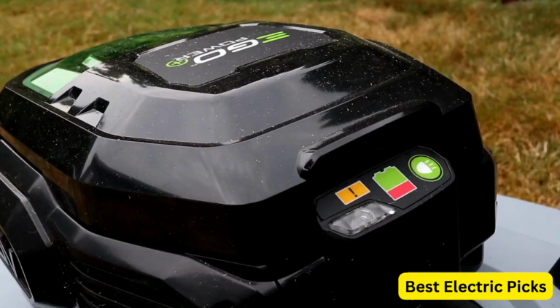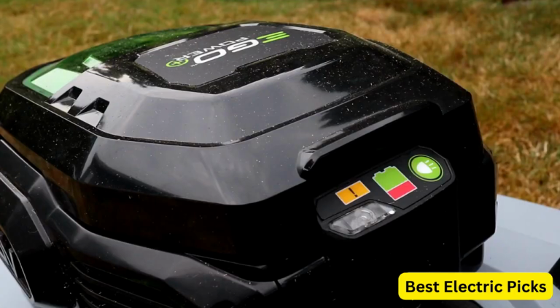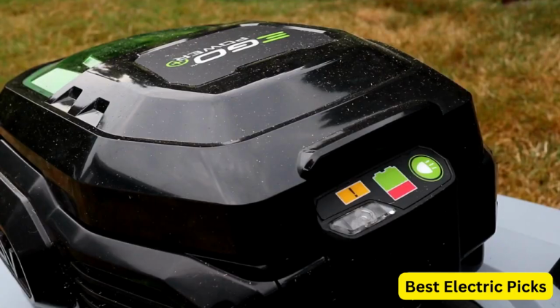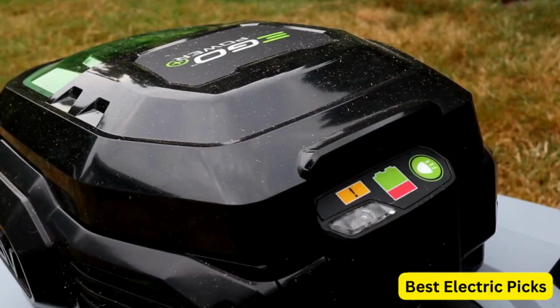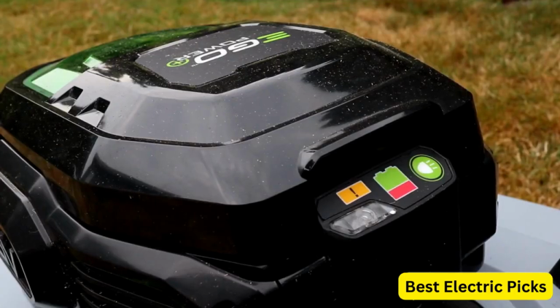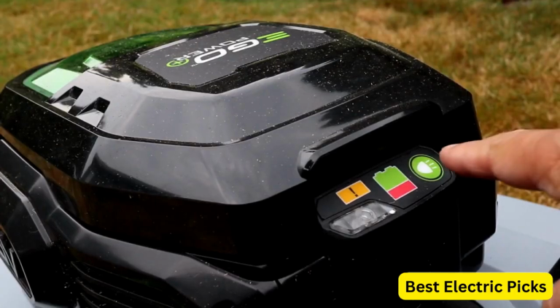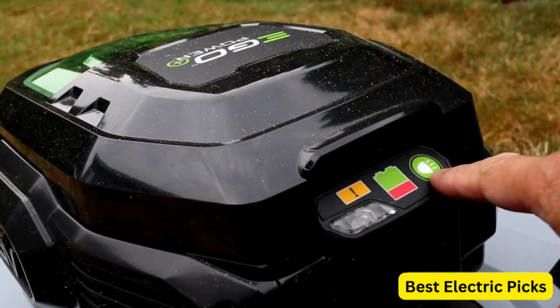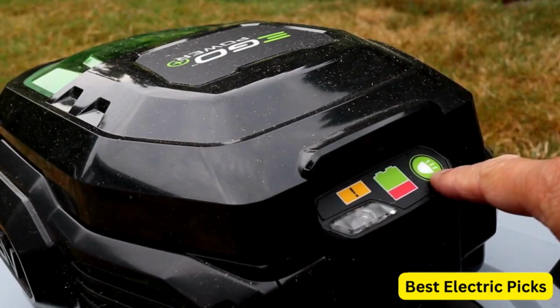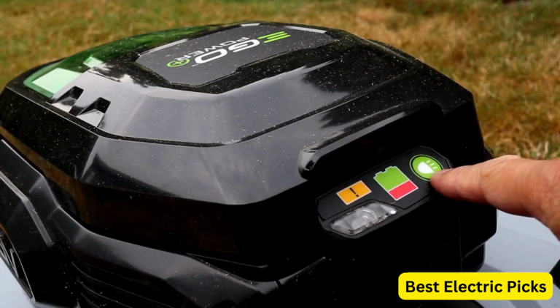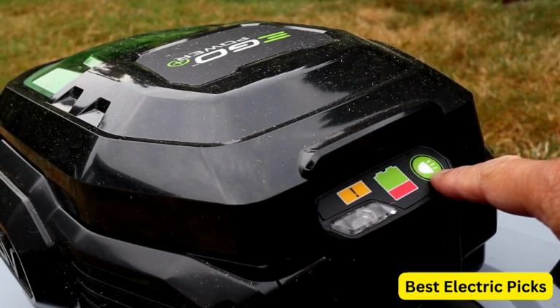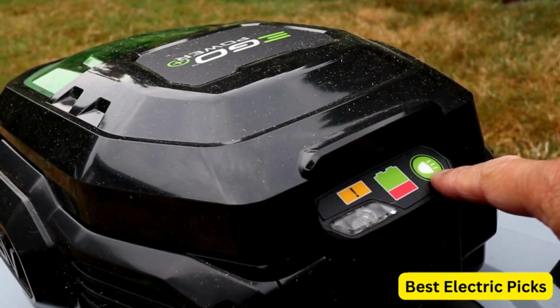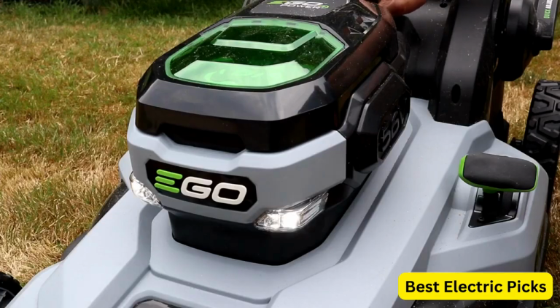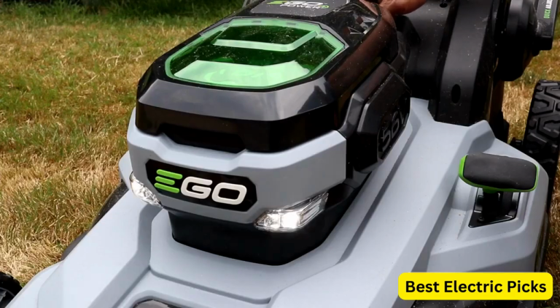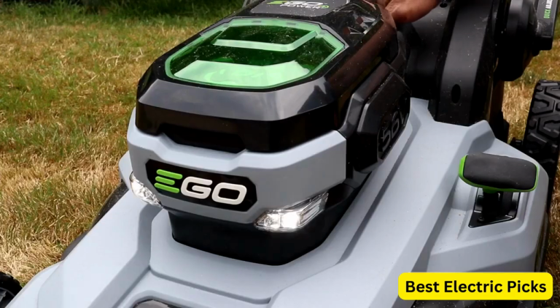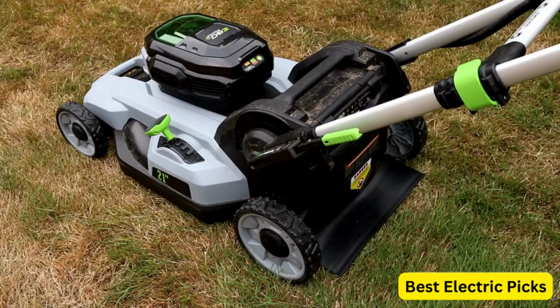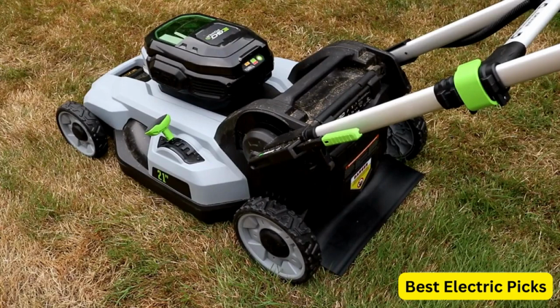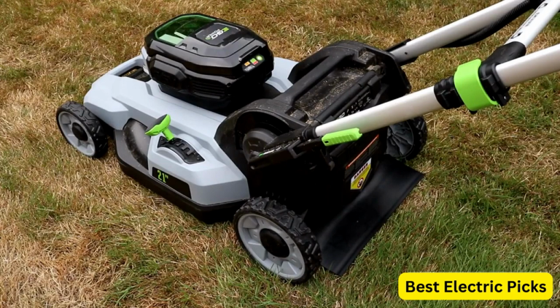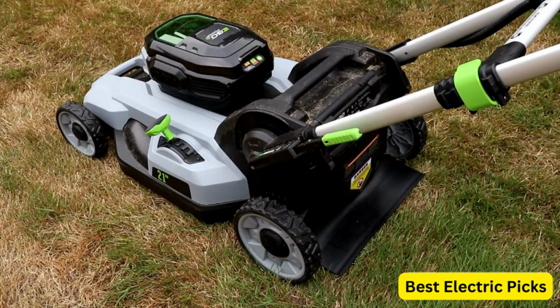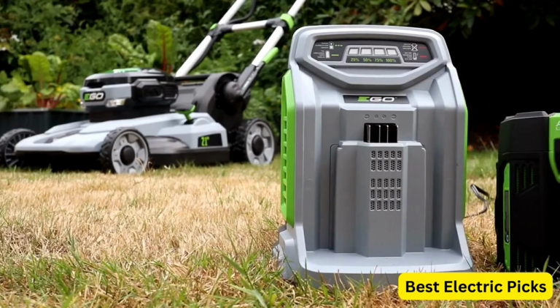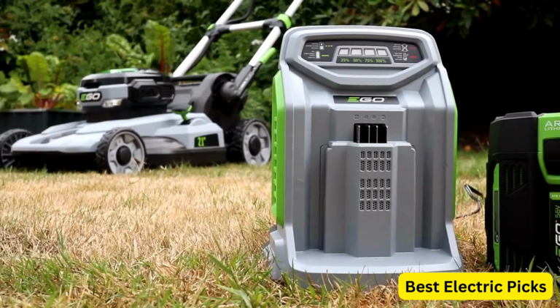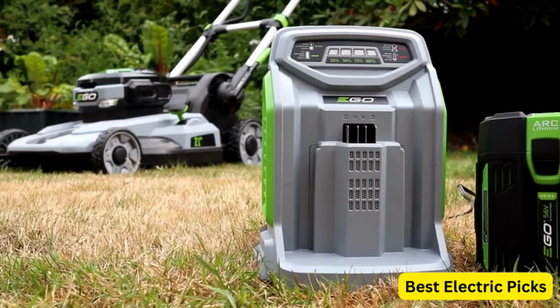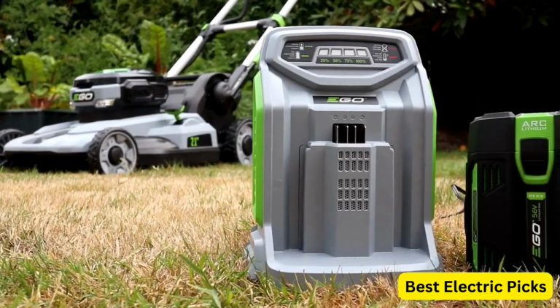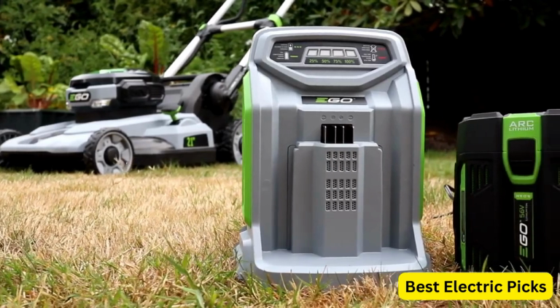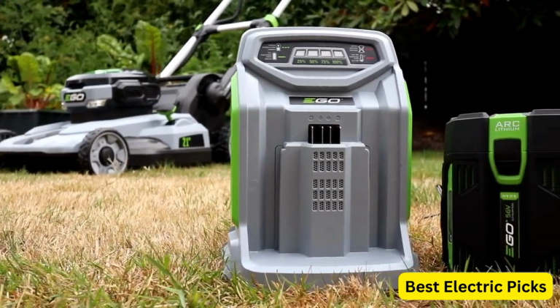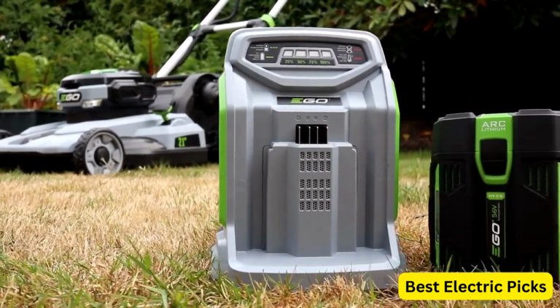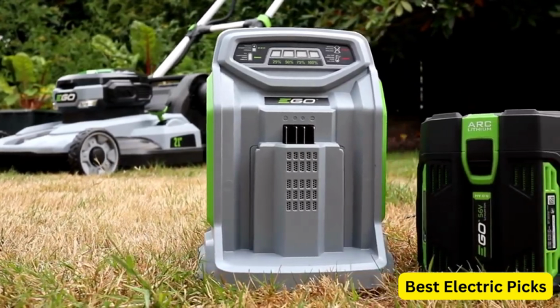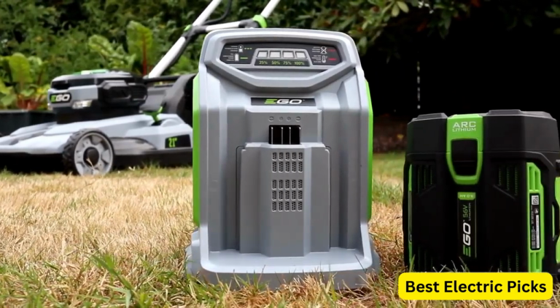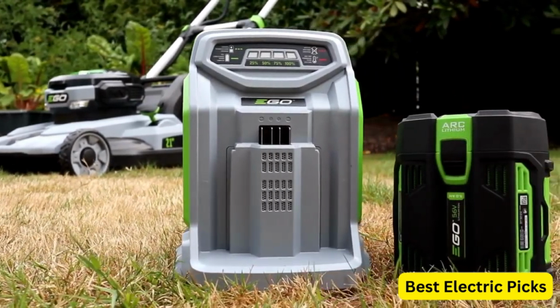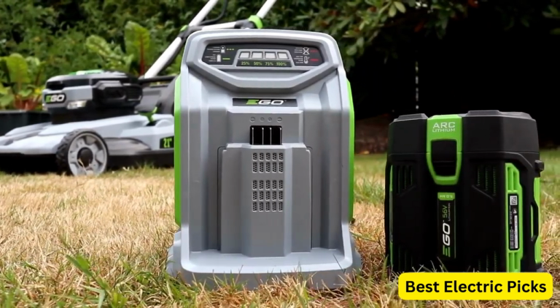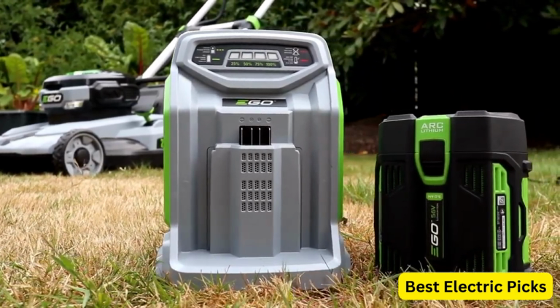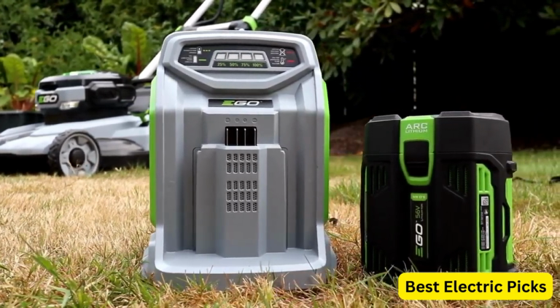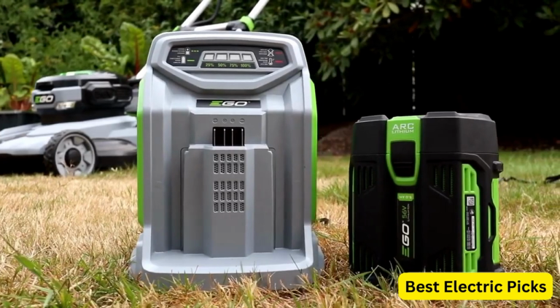Please note that the battery and charger are not included with this mower, but they are available for purchase separately. This allows you to use the same battery and charger with other Ego tools, providing a cost-effective and eco-friendly solution for lawn care.